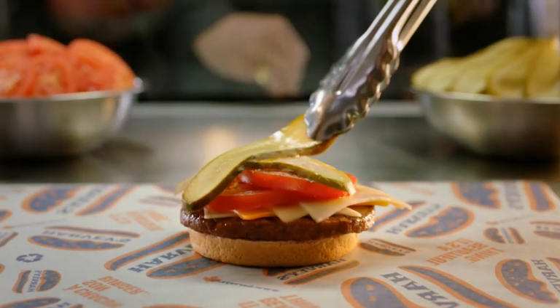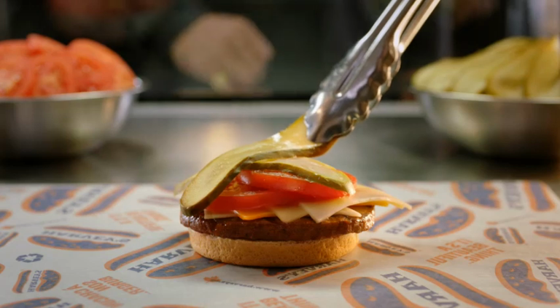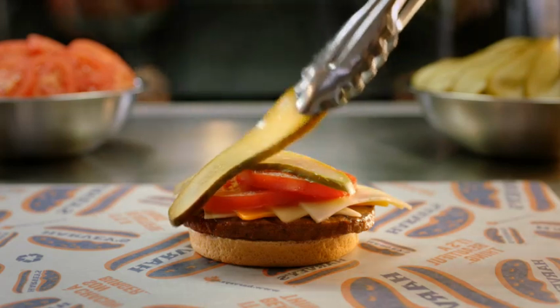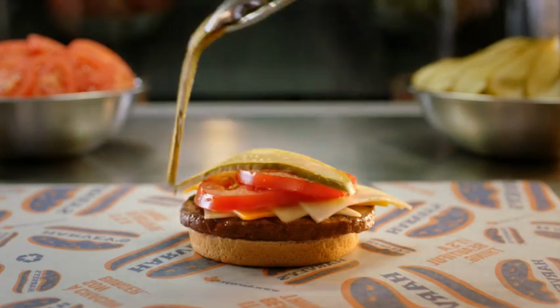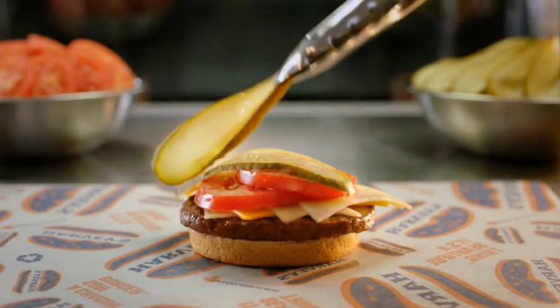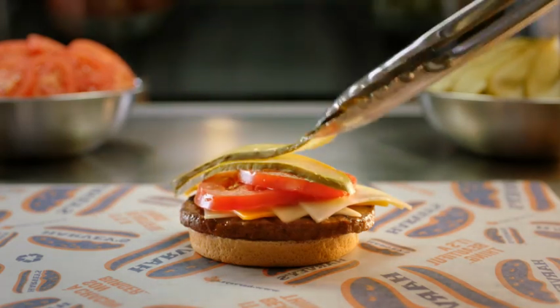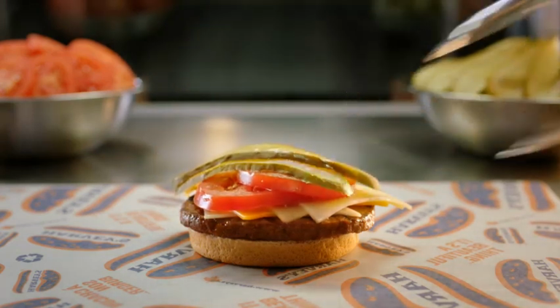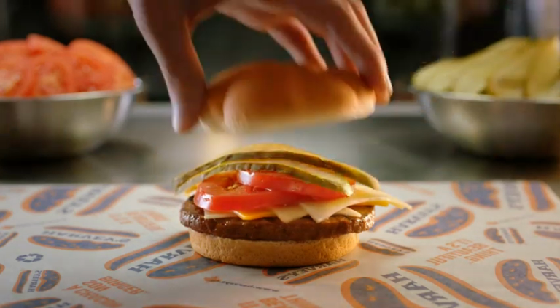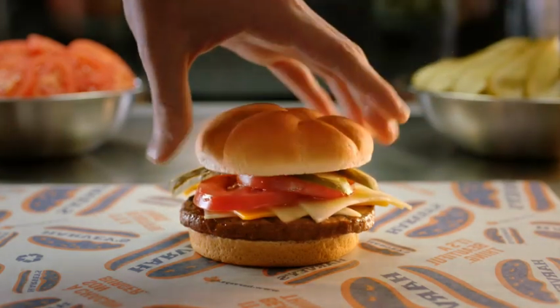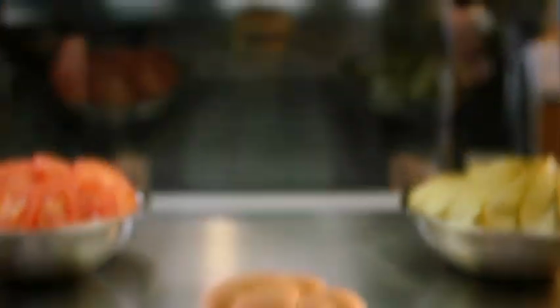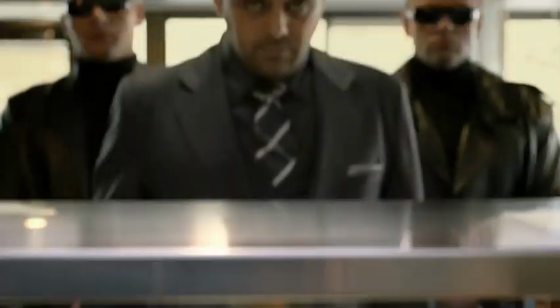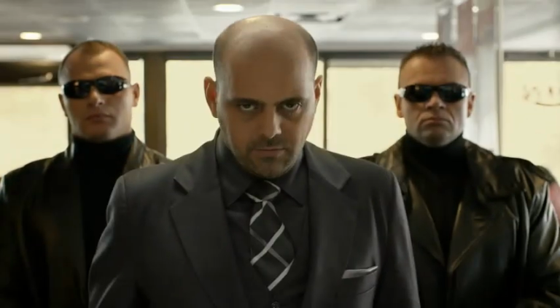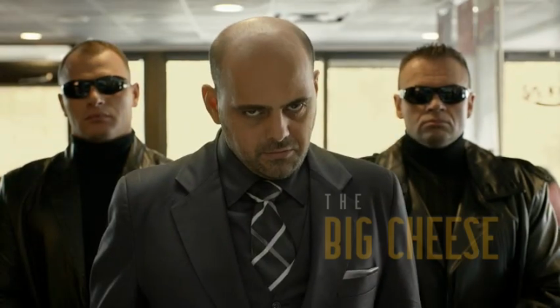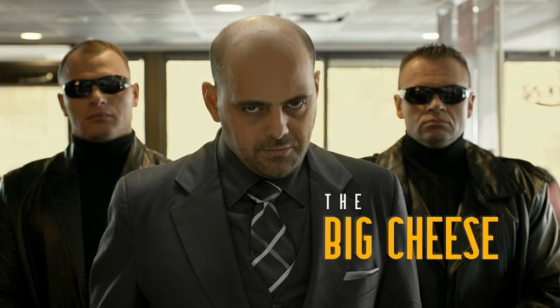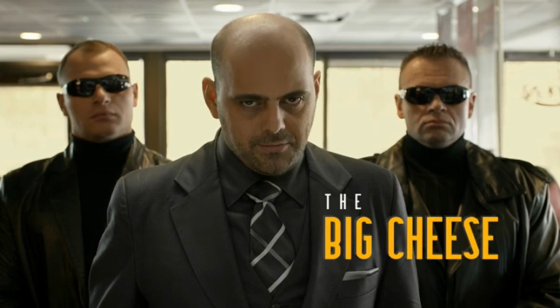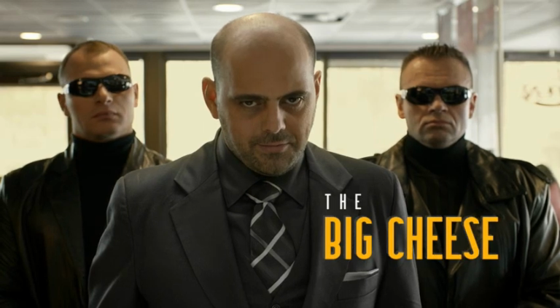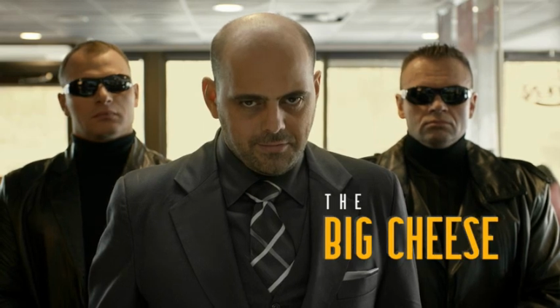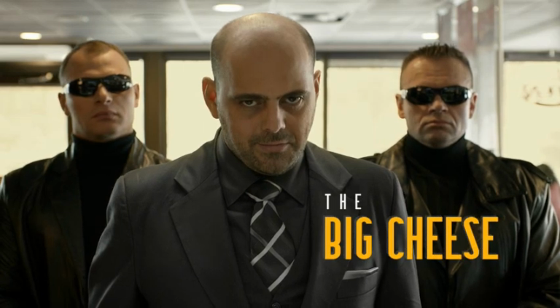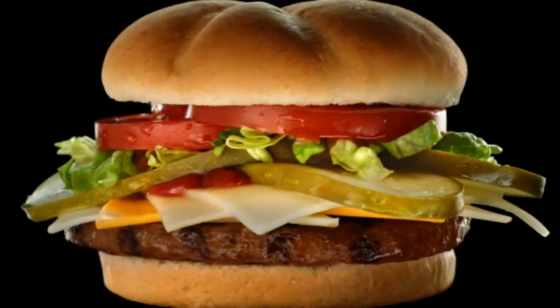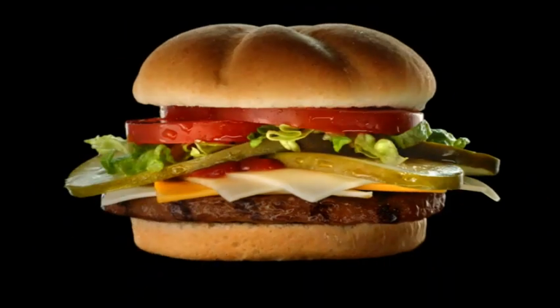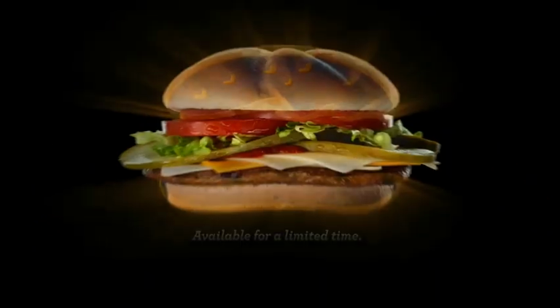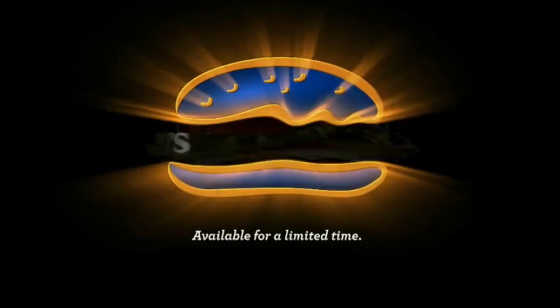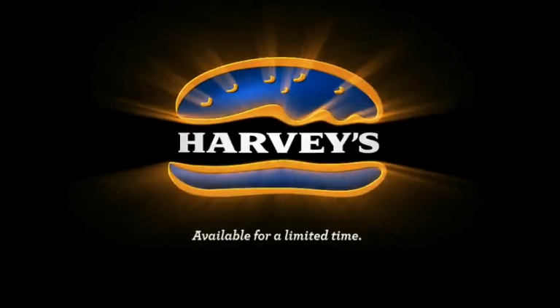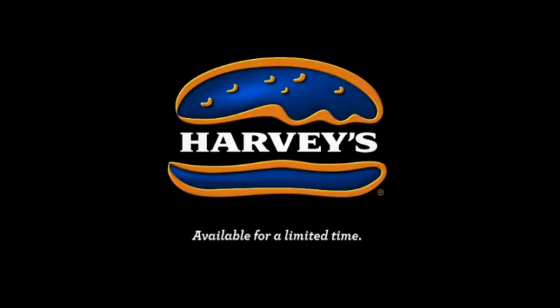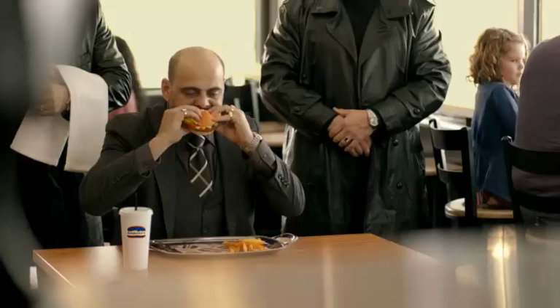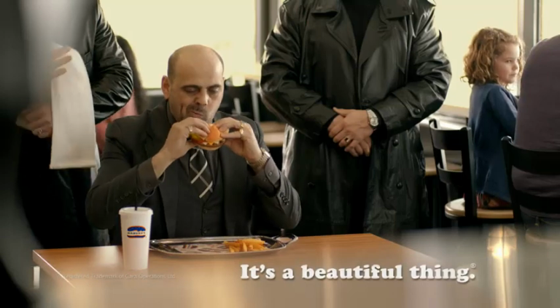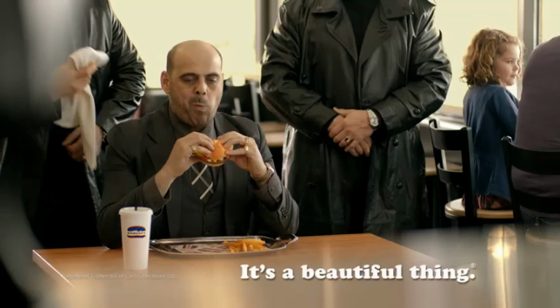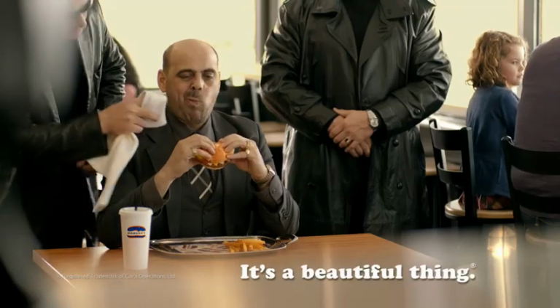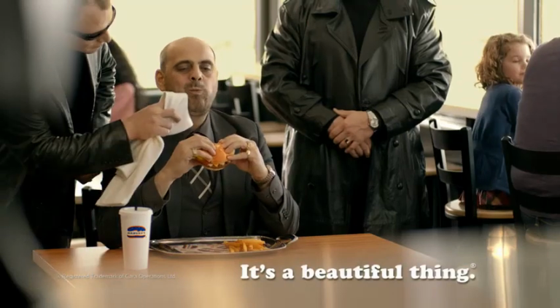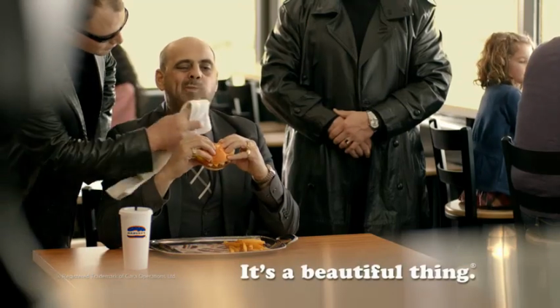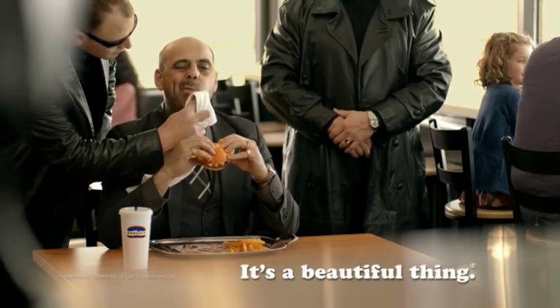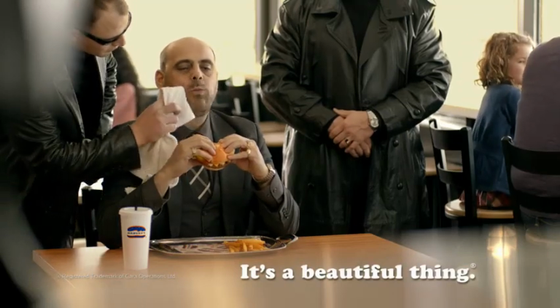Don't cross my pickles. I mean, parallel pickles. And he is the boss, after all. It's the Big Cheese Ford Cheeseburger. Harvey's makes your hamburger a beautiful thing.